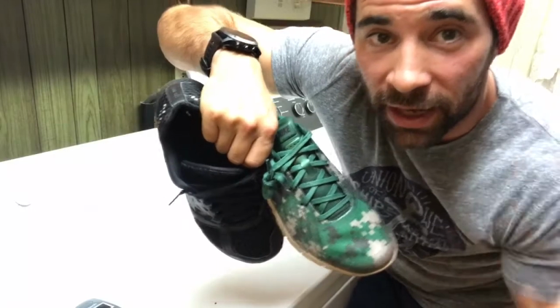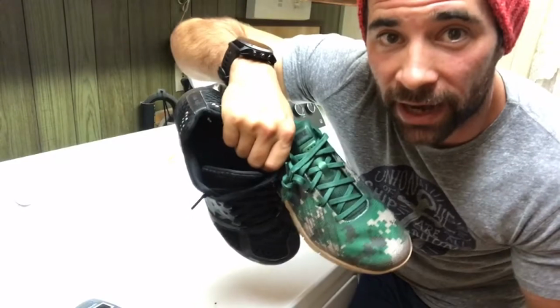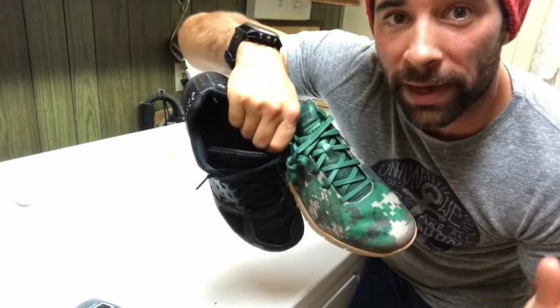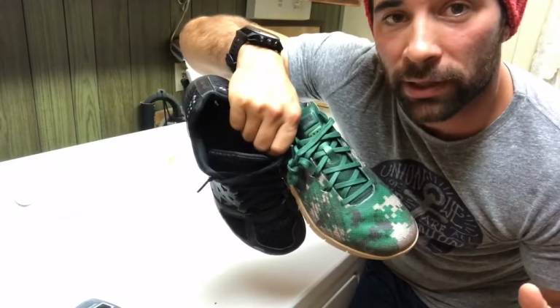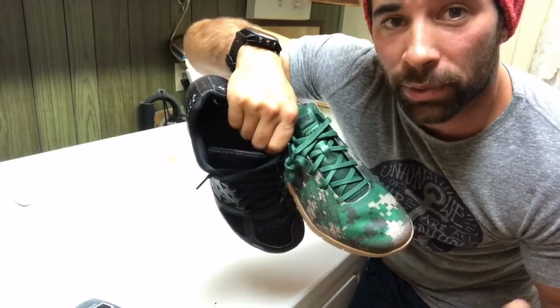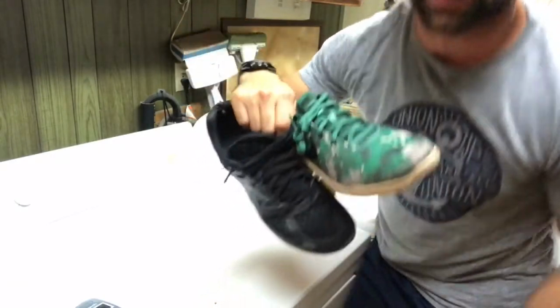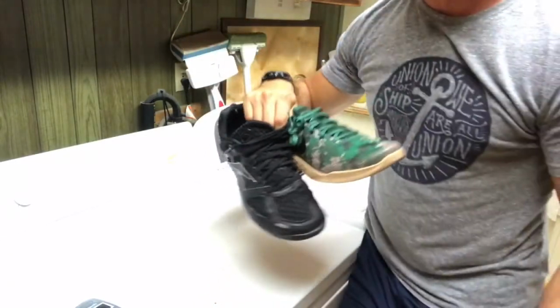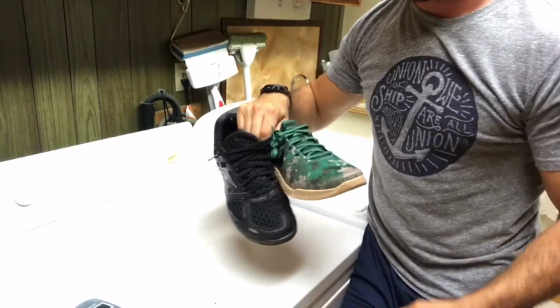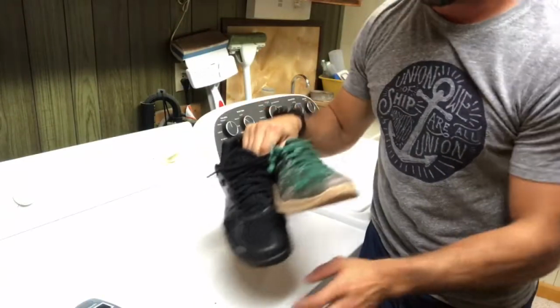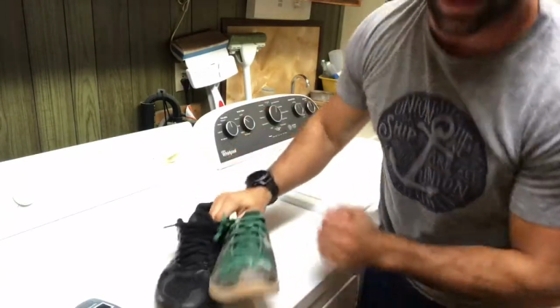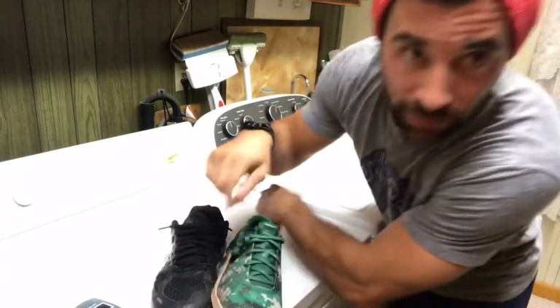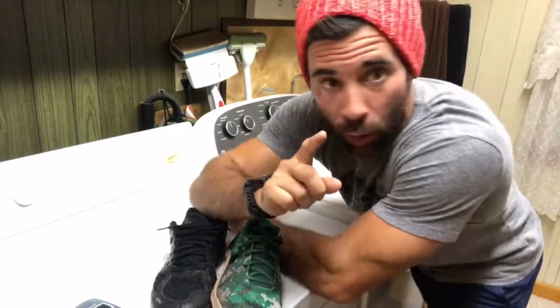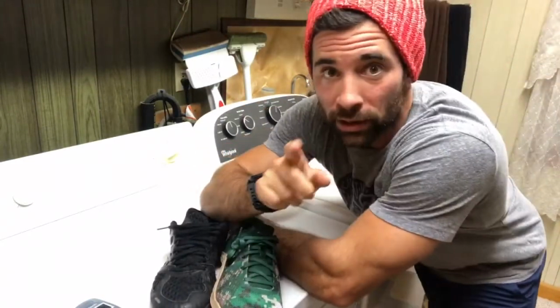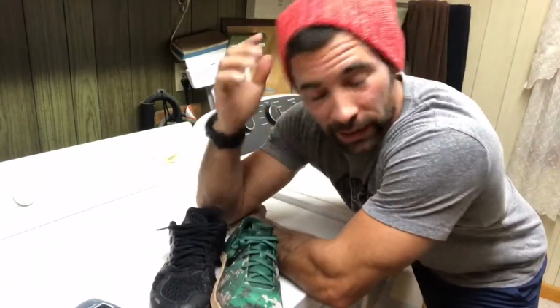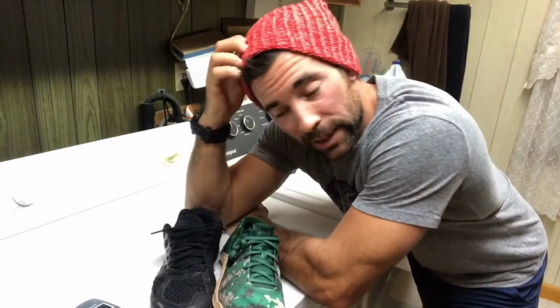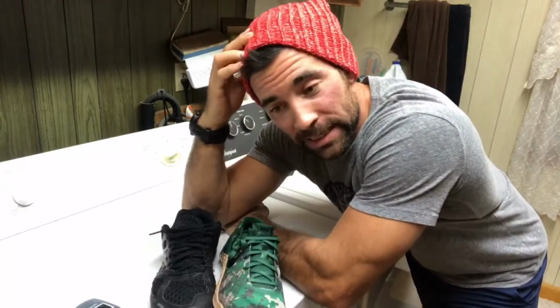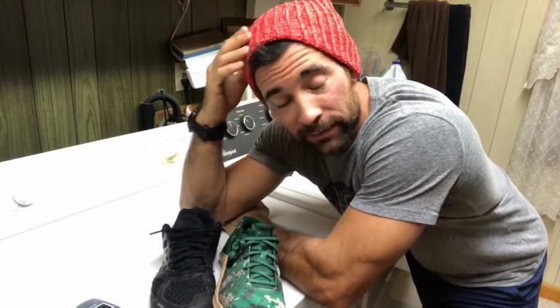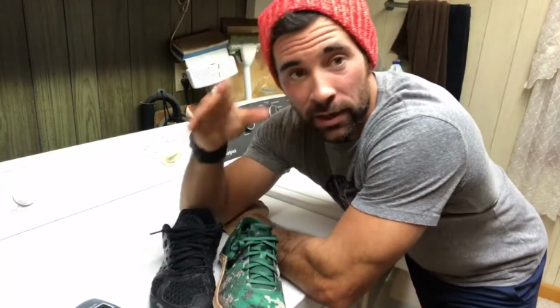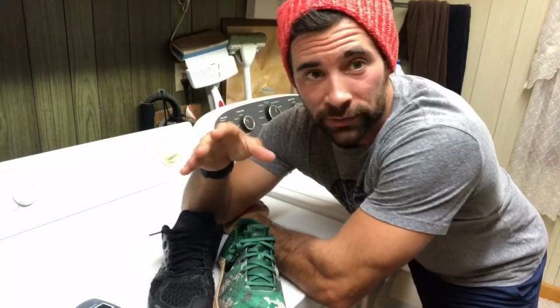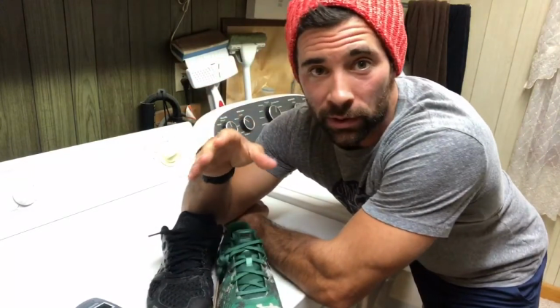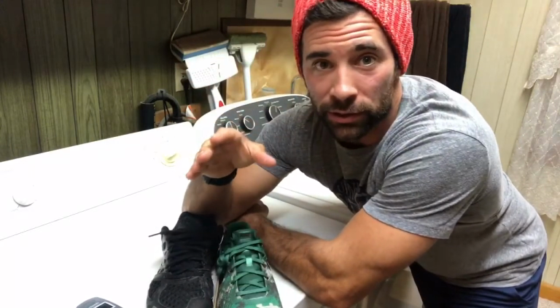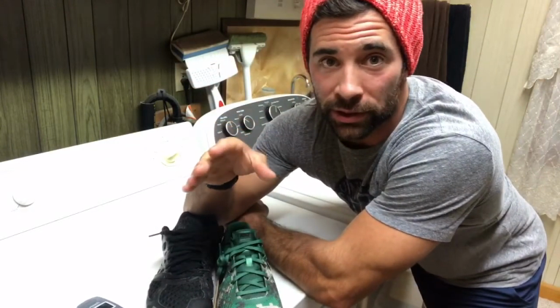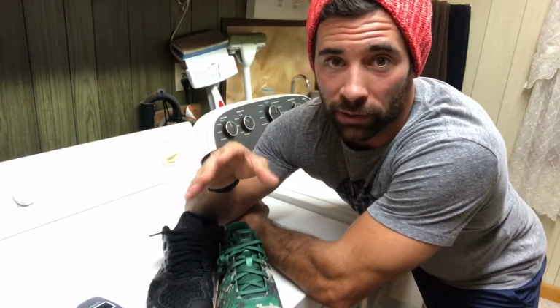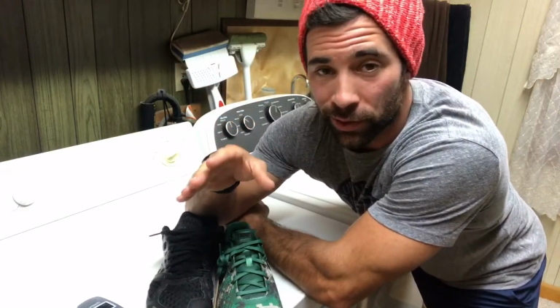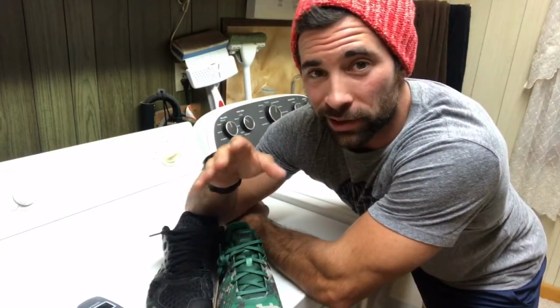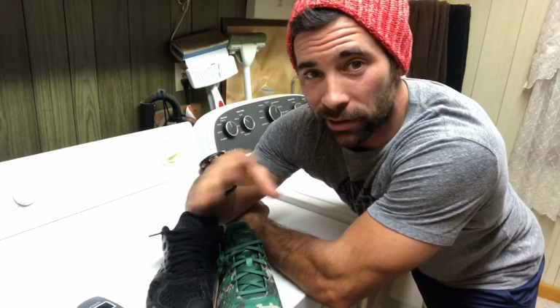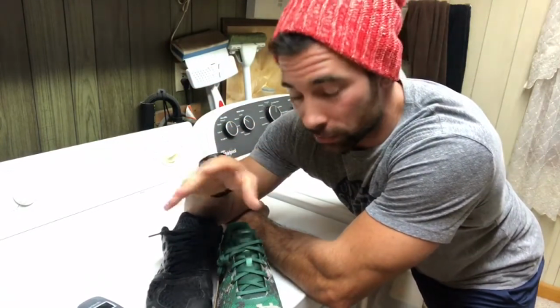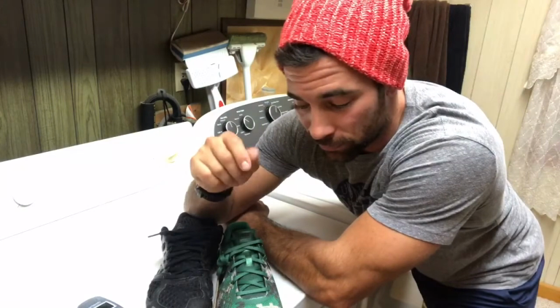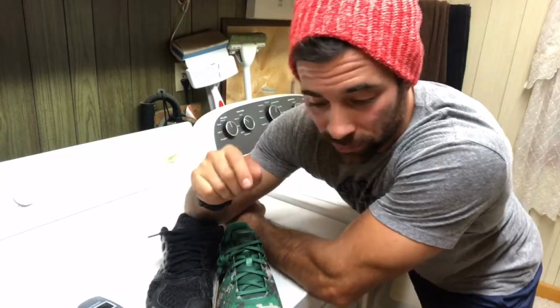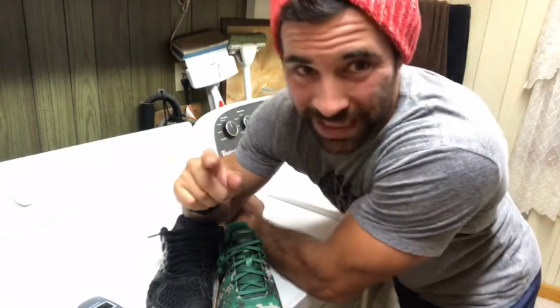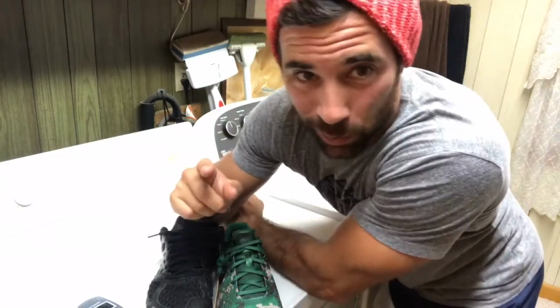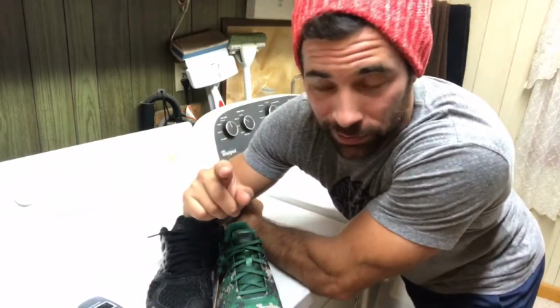Hey guys, welcome back to the Wild Dog Project 365, episode 1187. If you're following along on YouTube, please jump on over to thewildog.com to check out all of our full-on videos — that's where we house them.